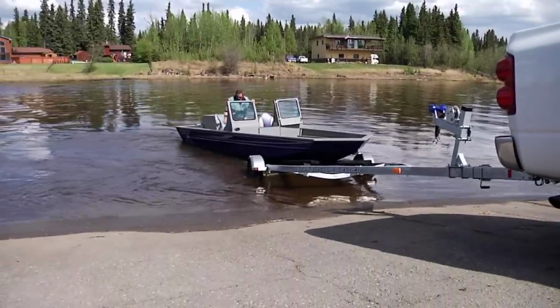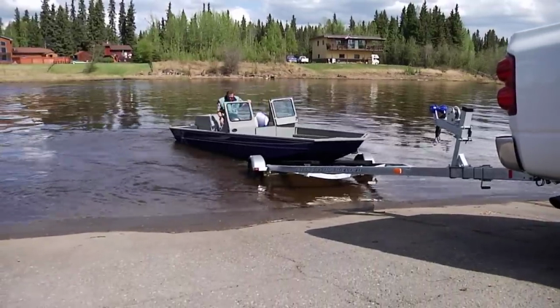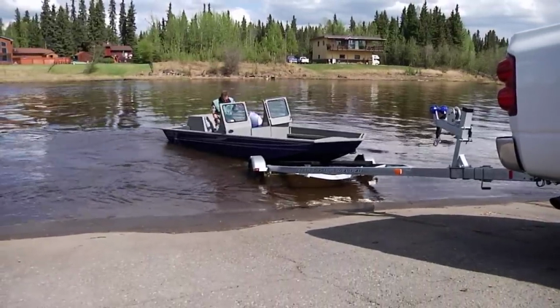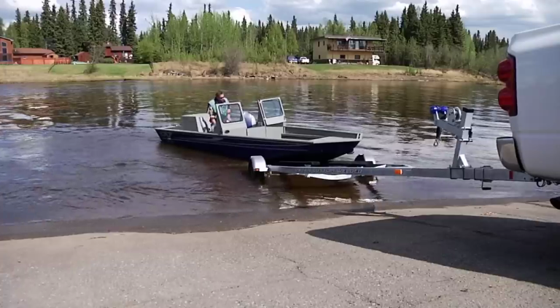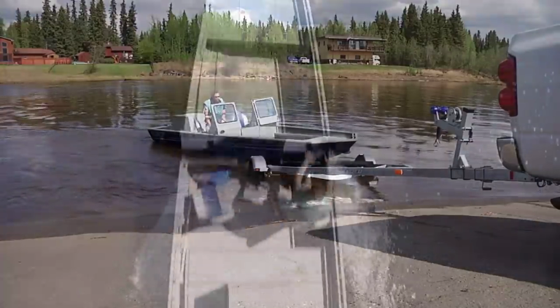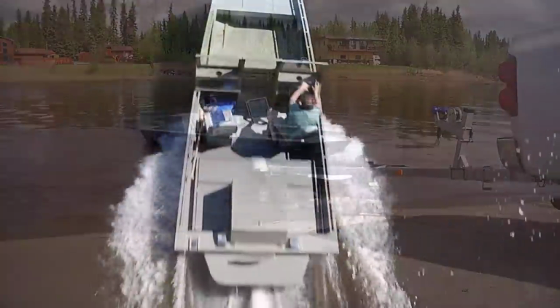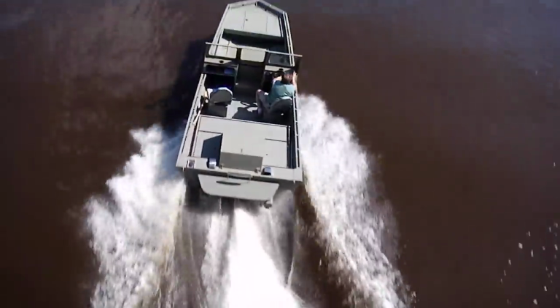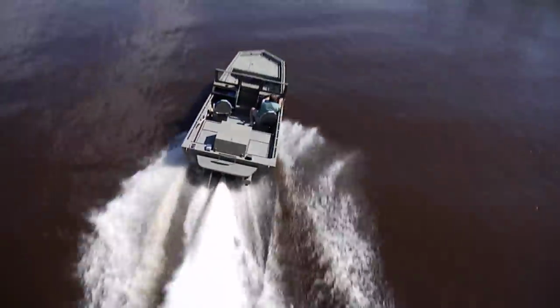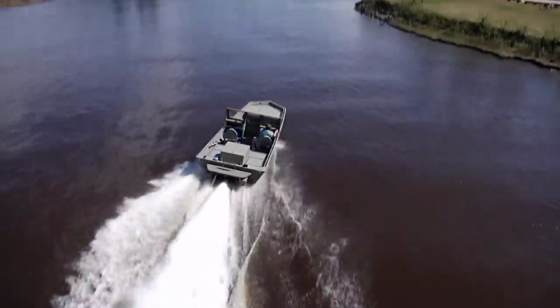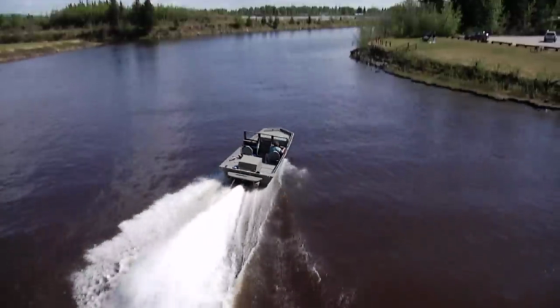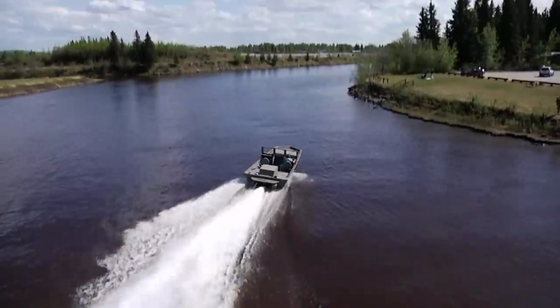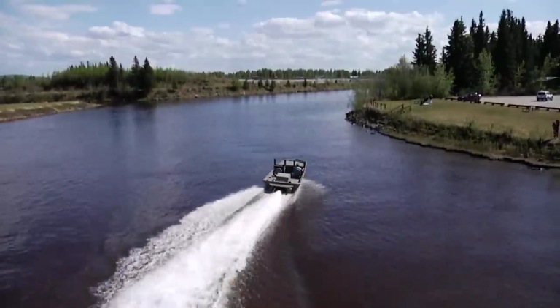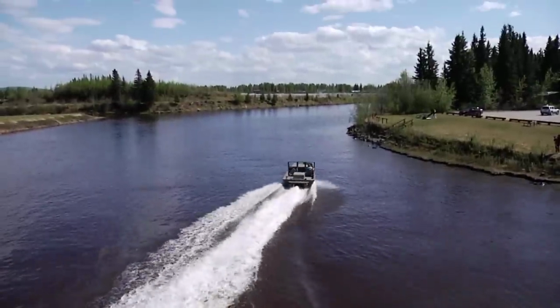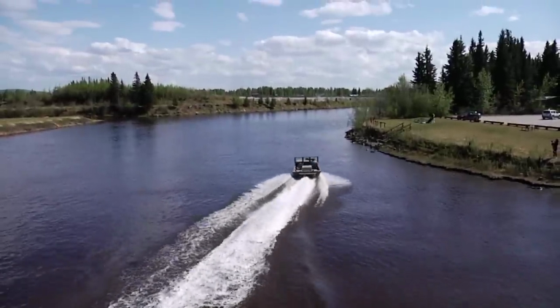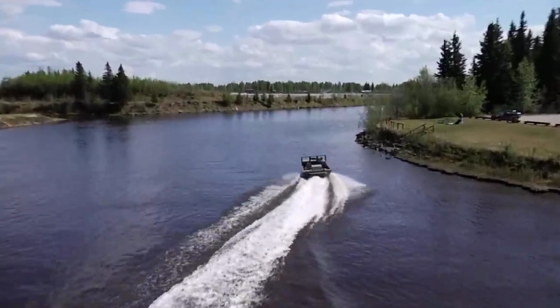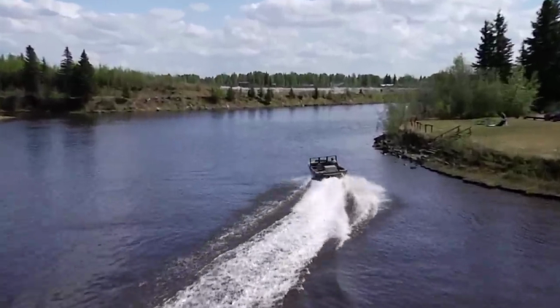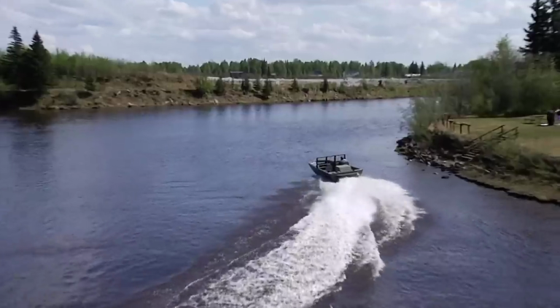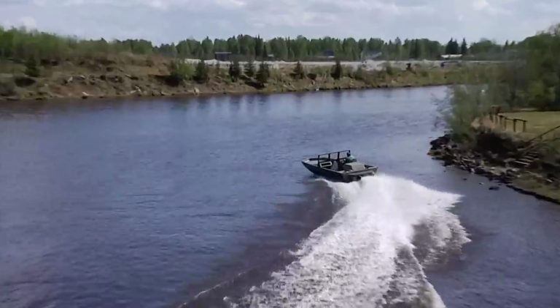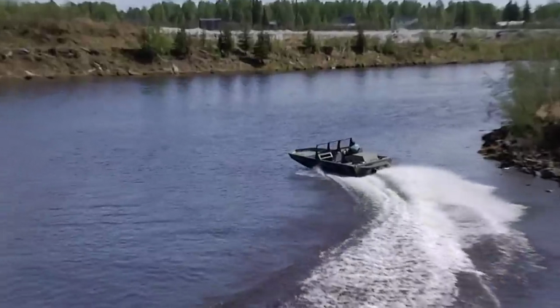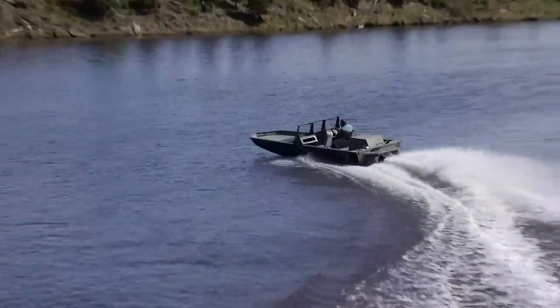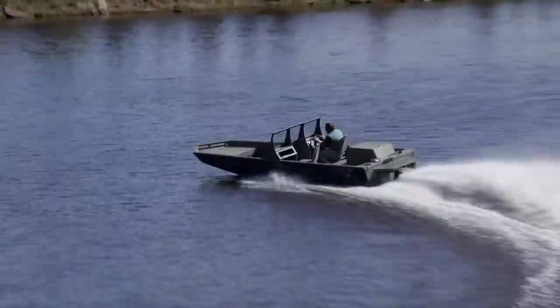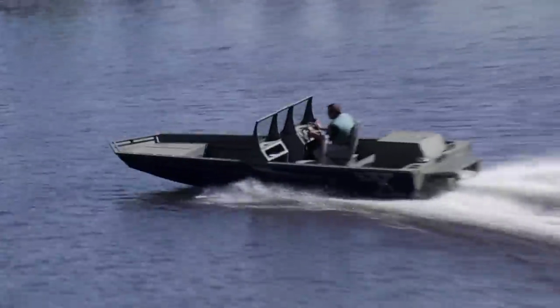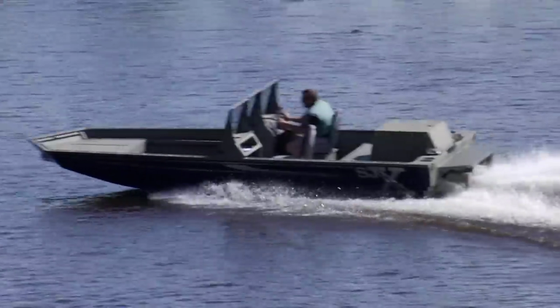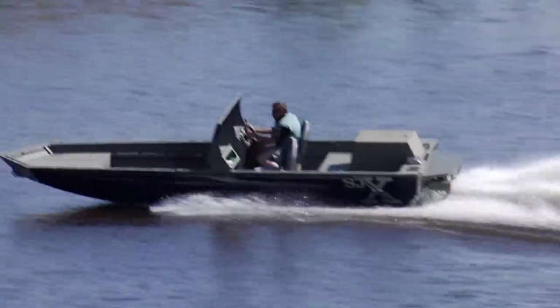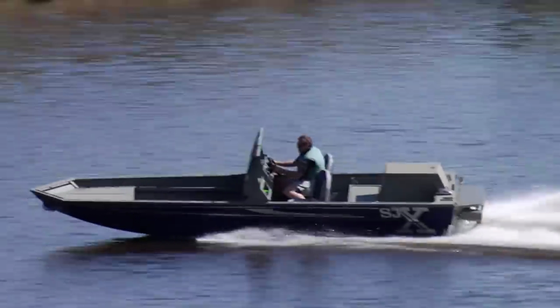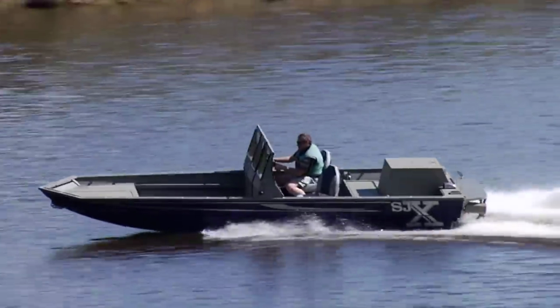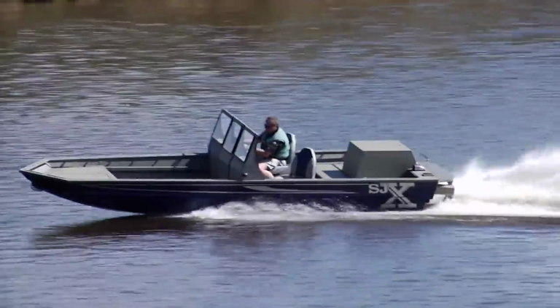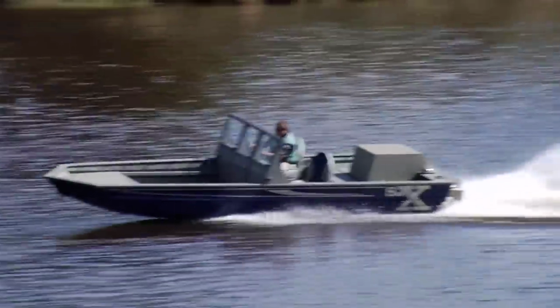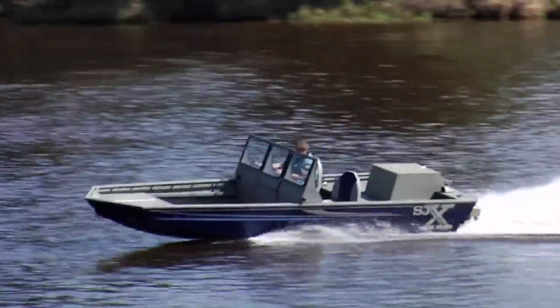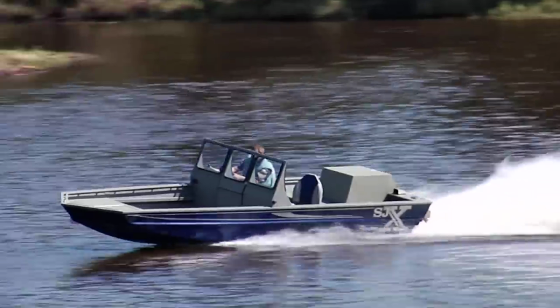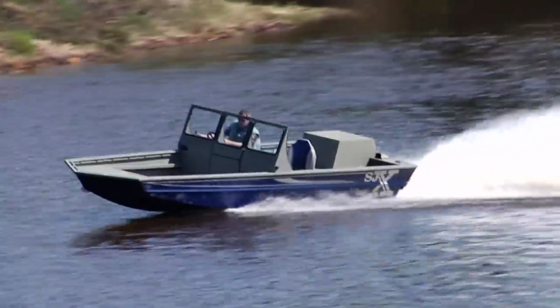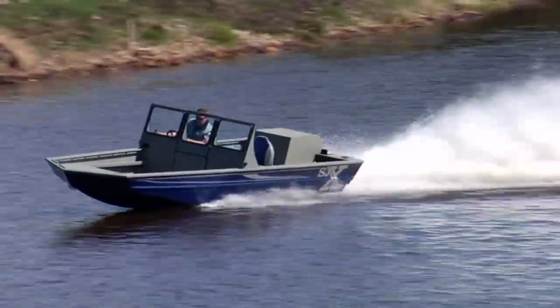Today, our SJX jet boat can still run circles around our competition in handling, acceleration, cornering, lack of cavitation, ease of driving, payload, and more.